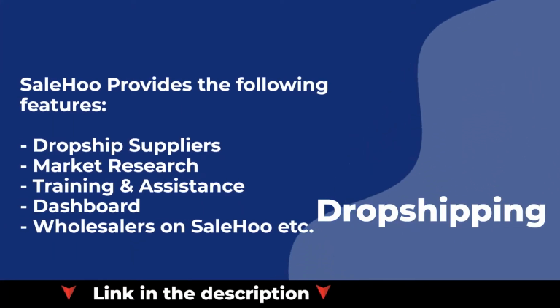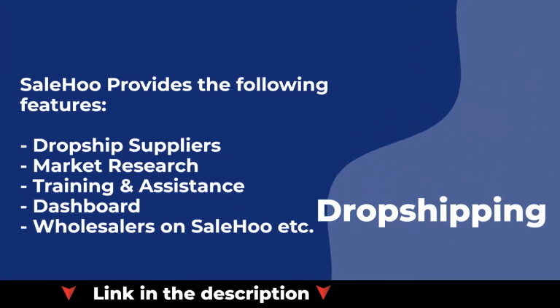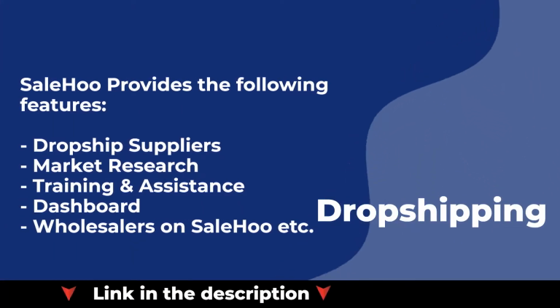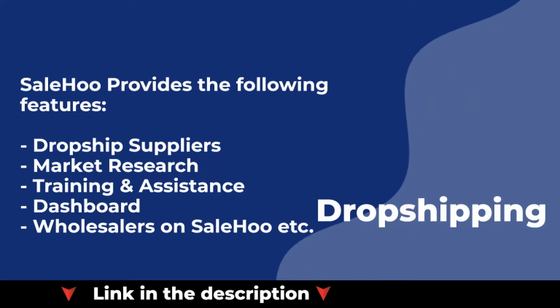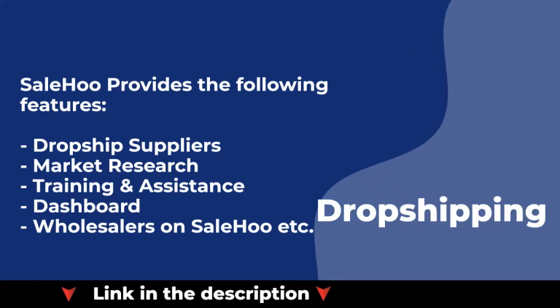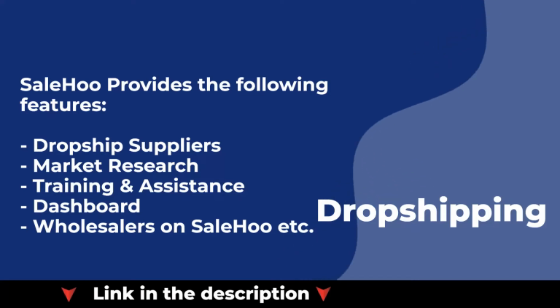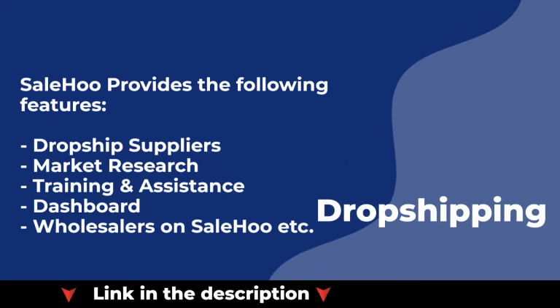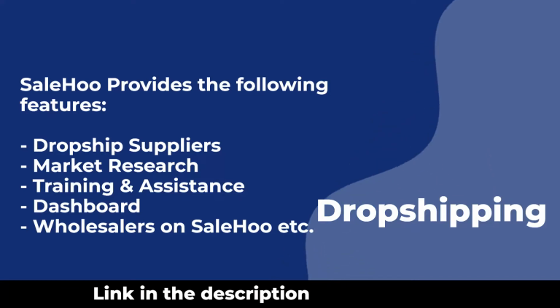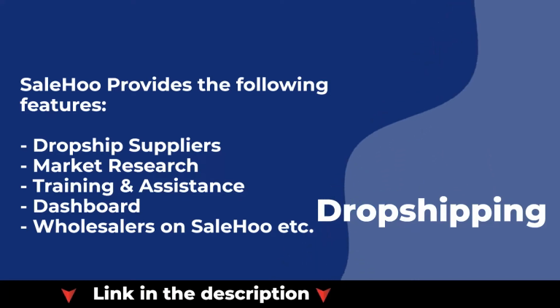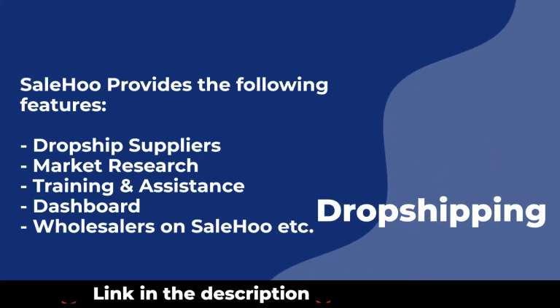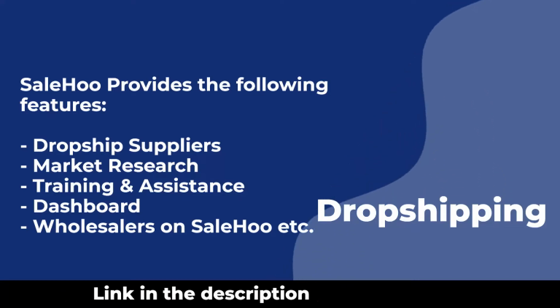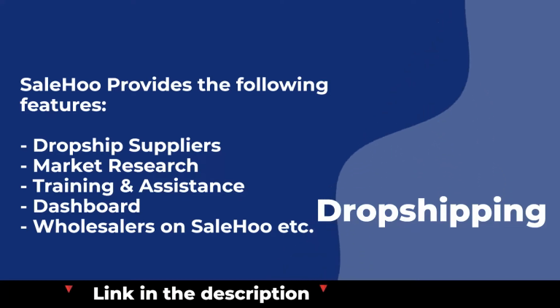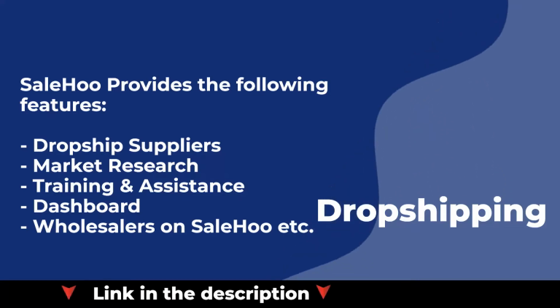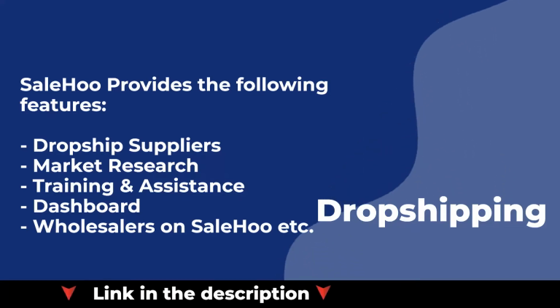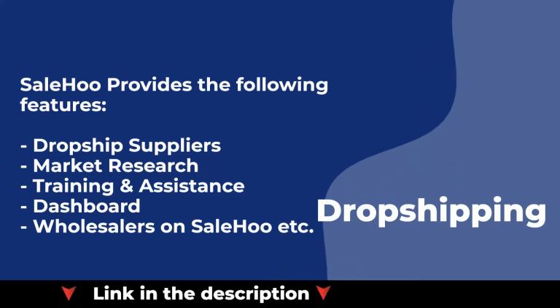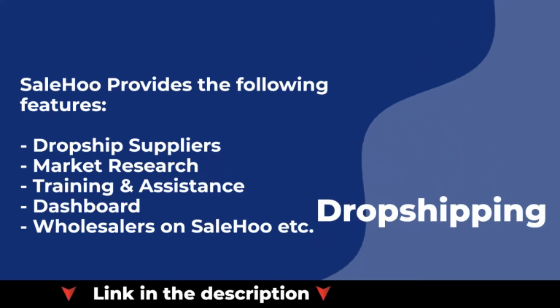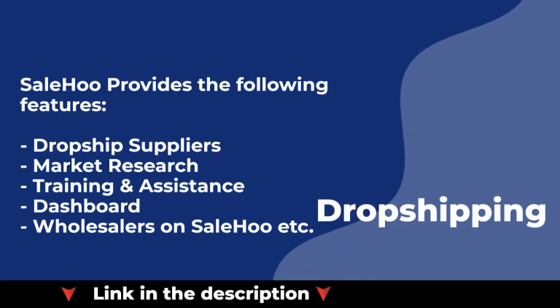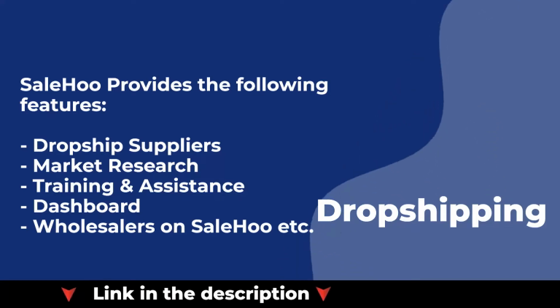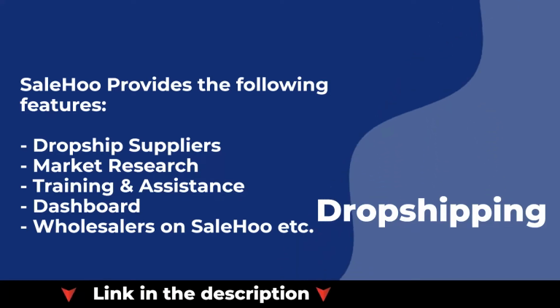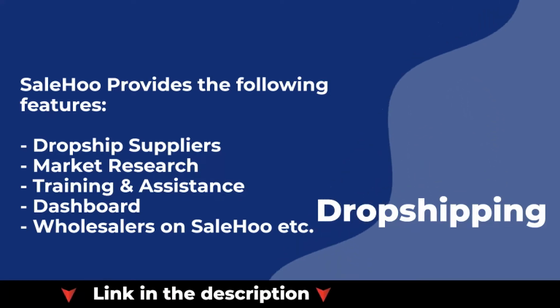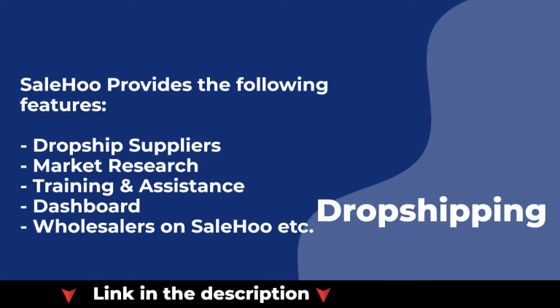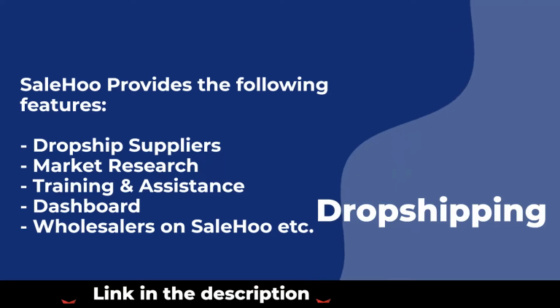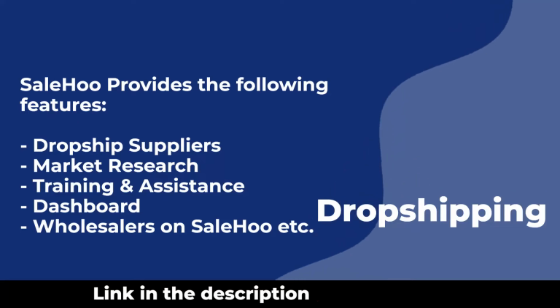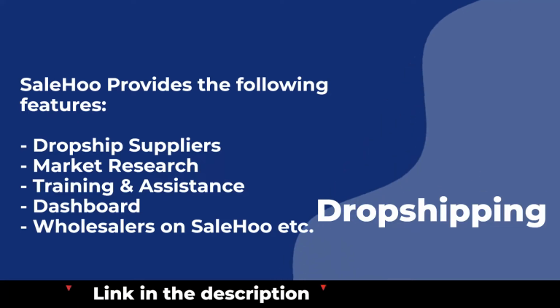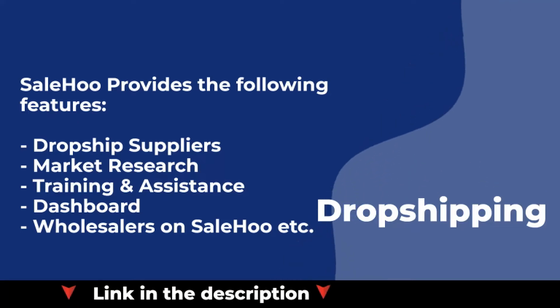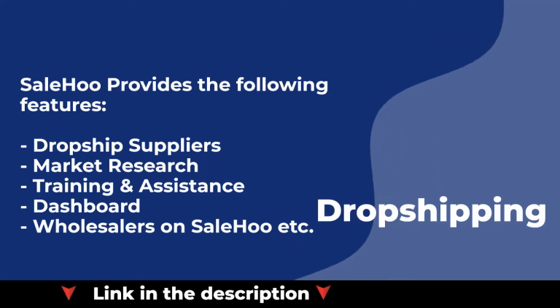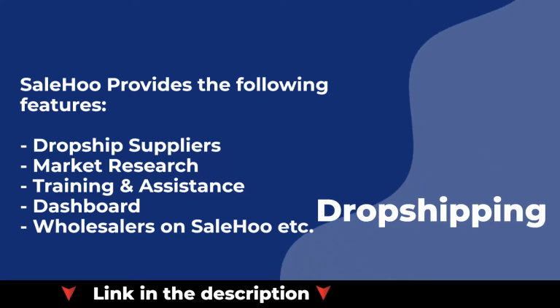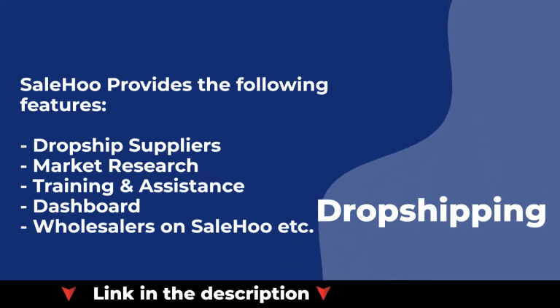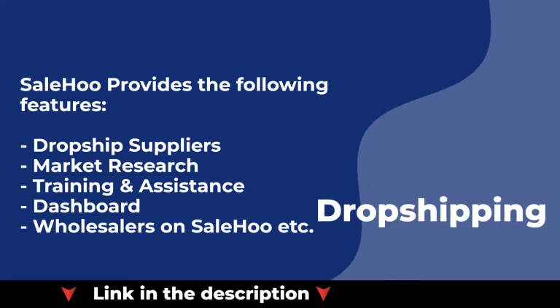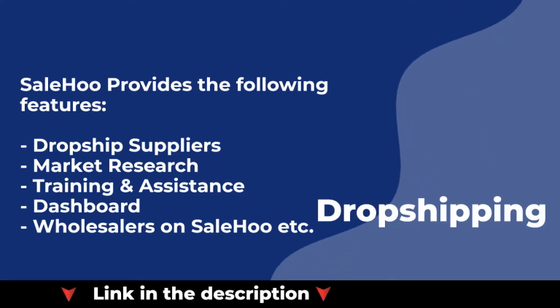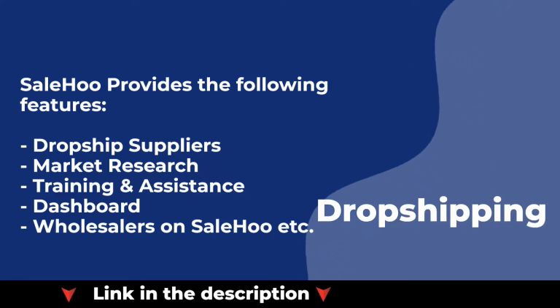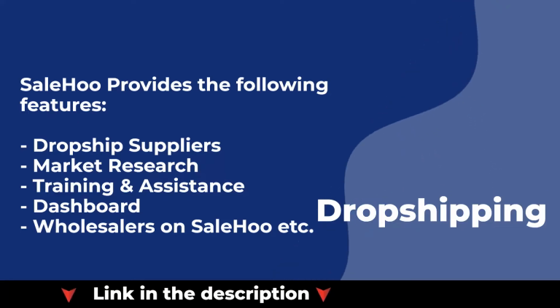SaleHoo provides the following features: dropship suppliers, market research, training and assistance, dashboard, and wholesalers on SaleHoo.